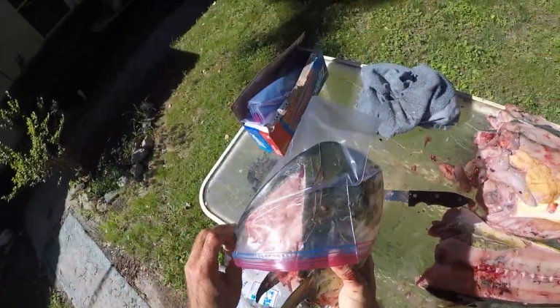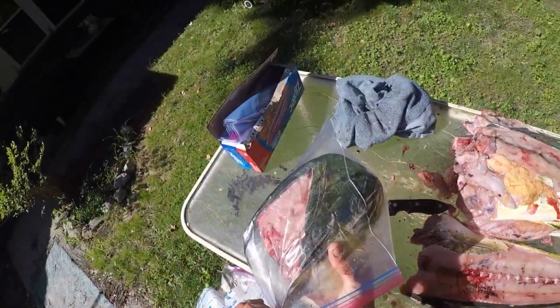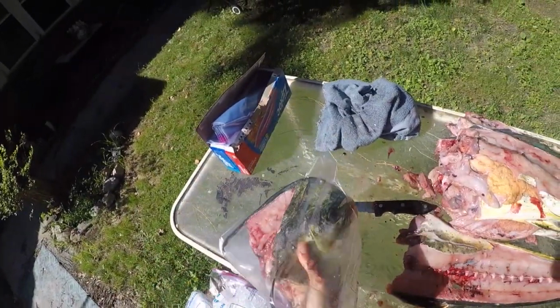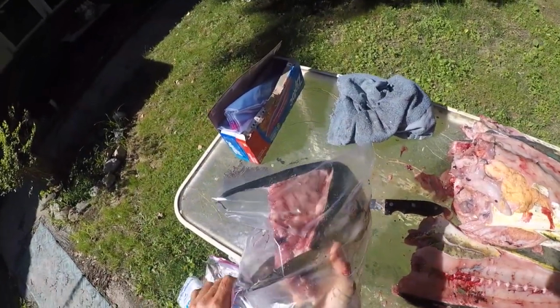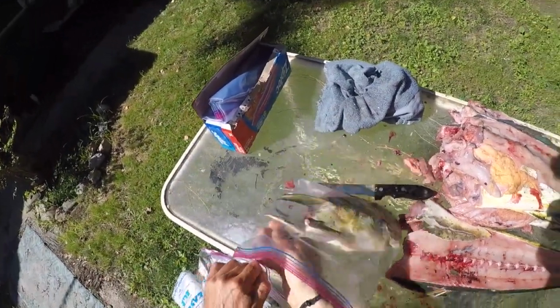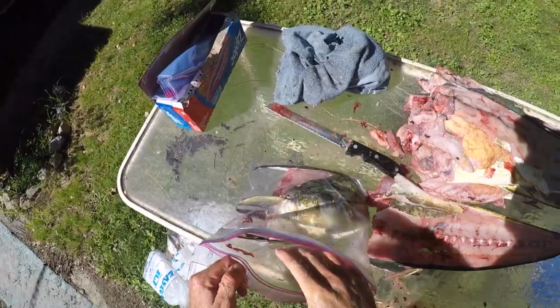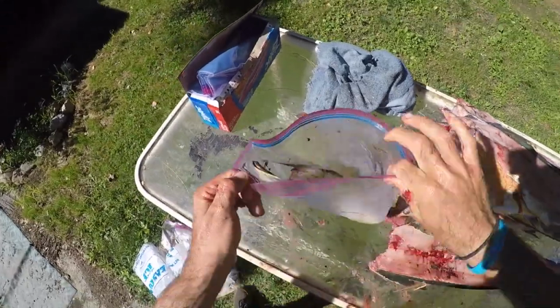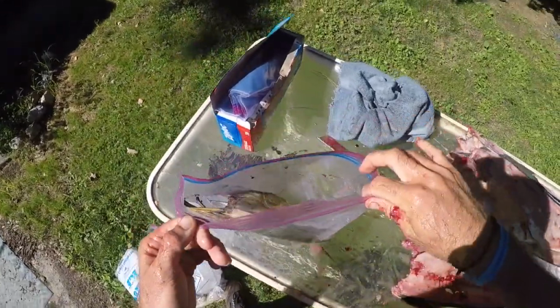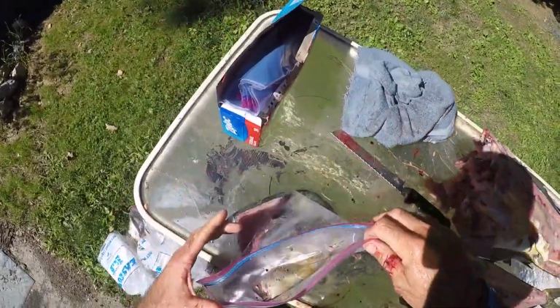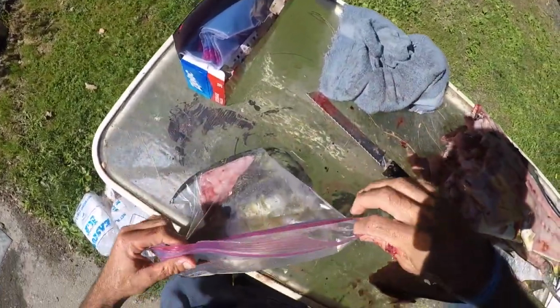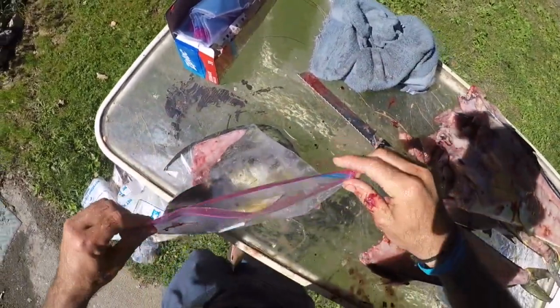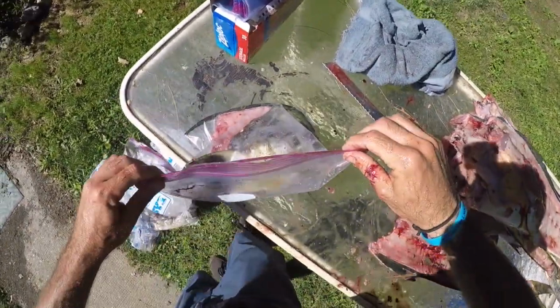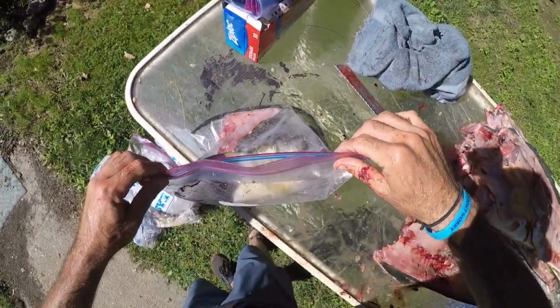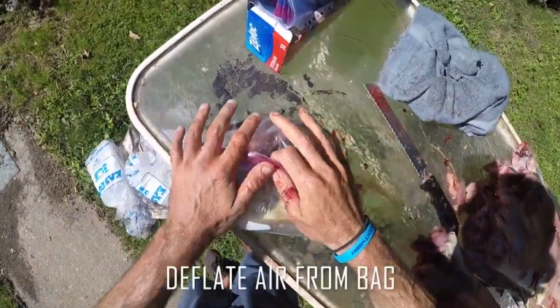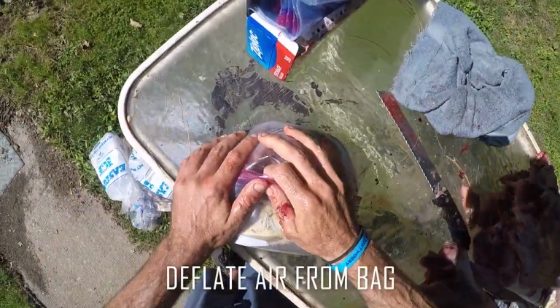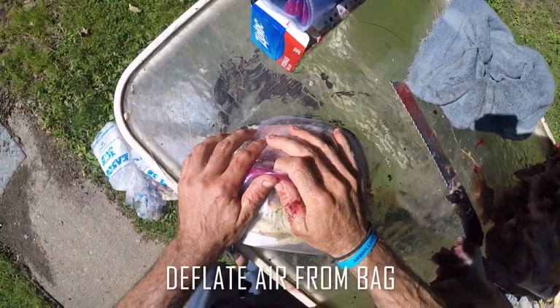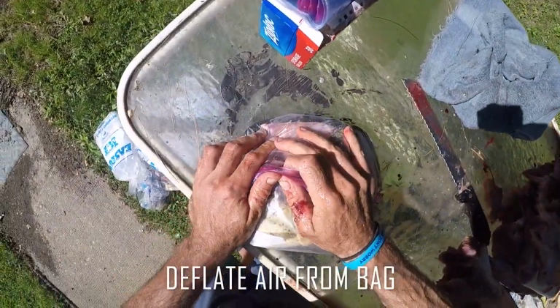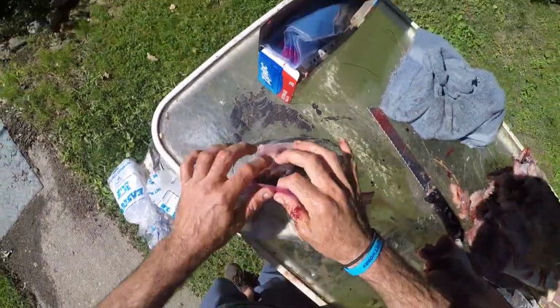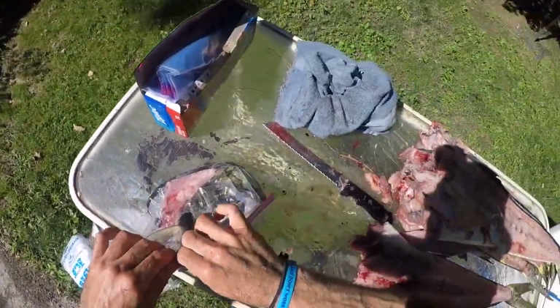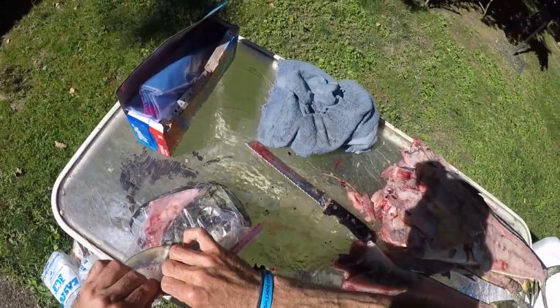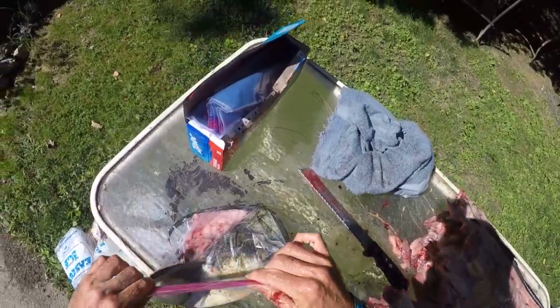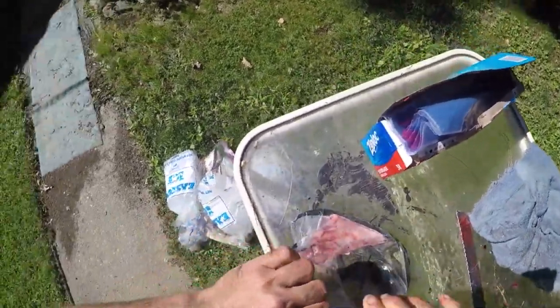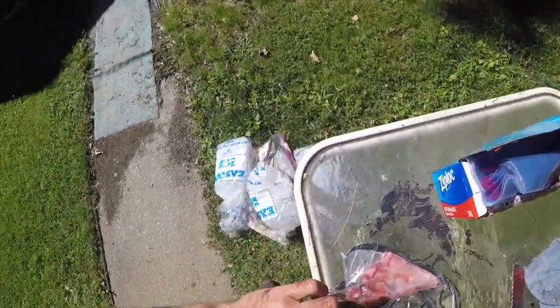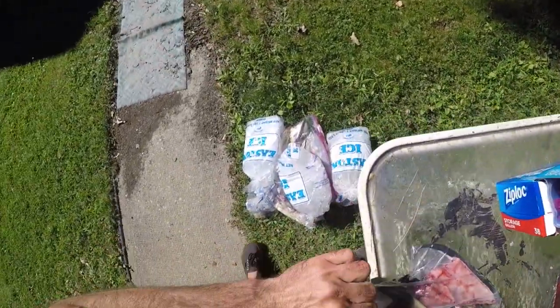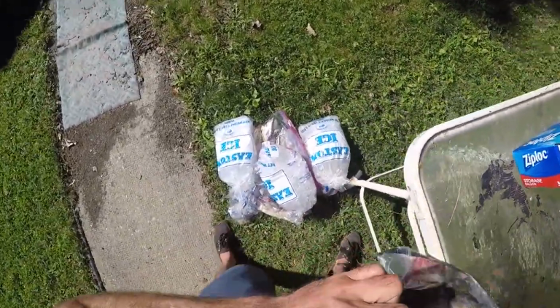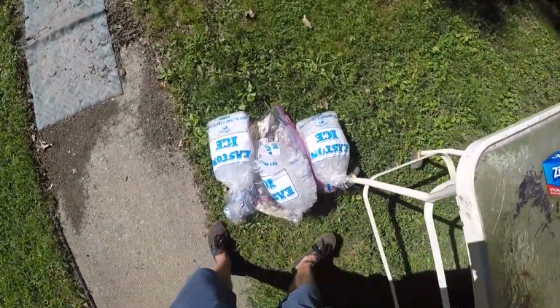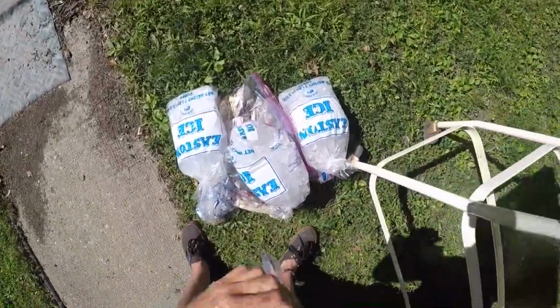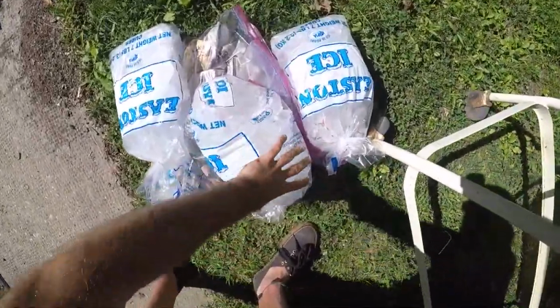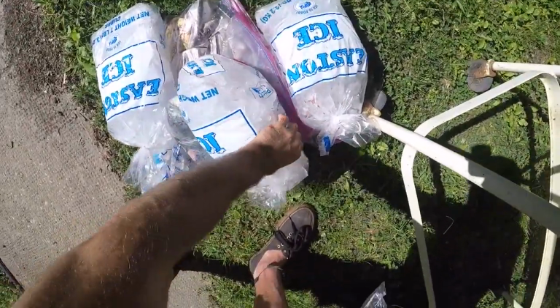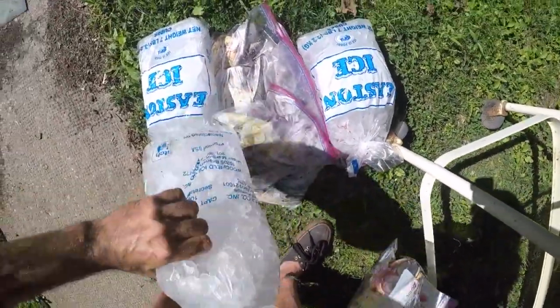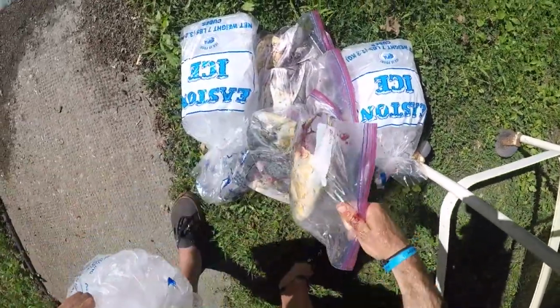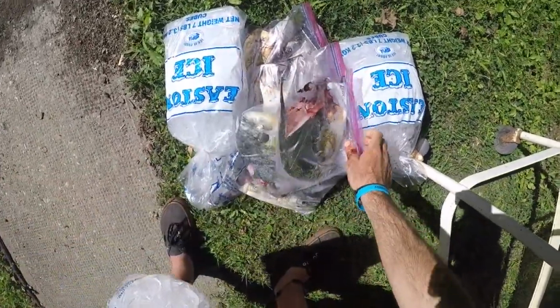Tell you what, man, that is beautiful baits right here. That's the money up here — that gold.